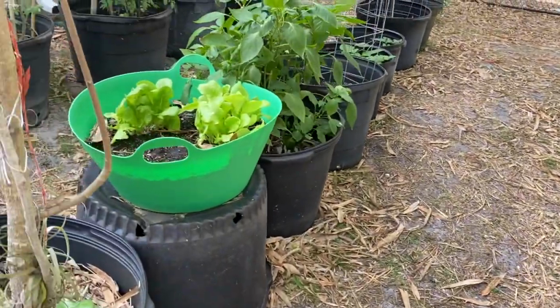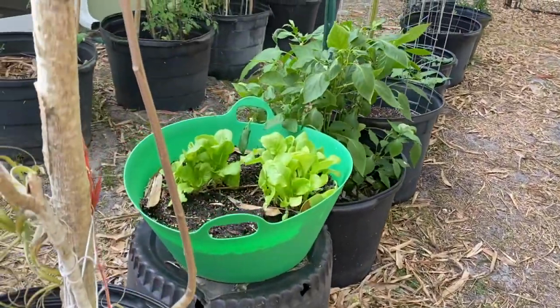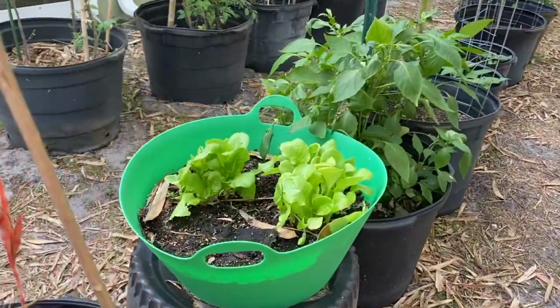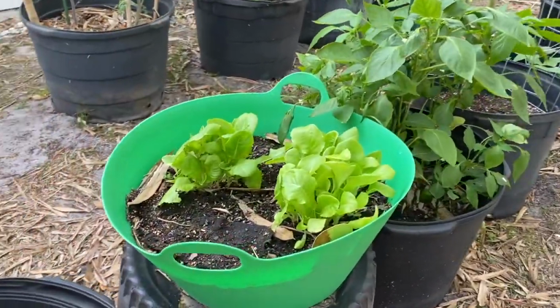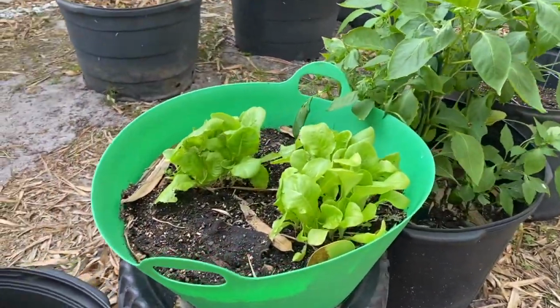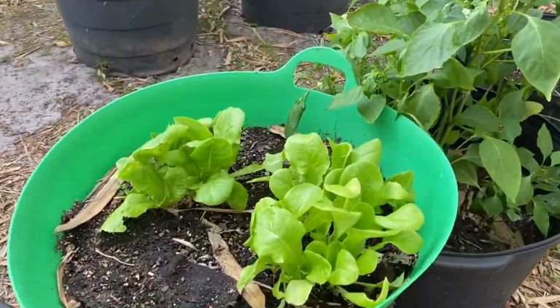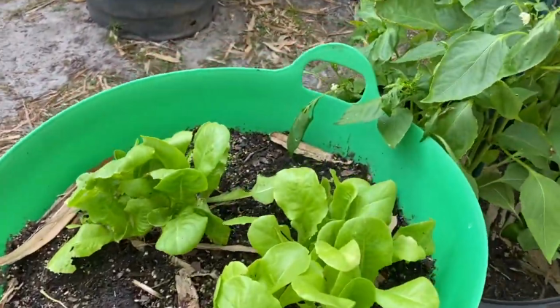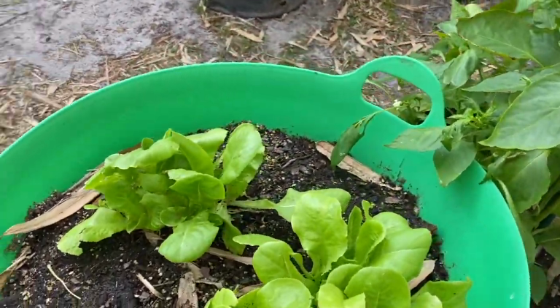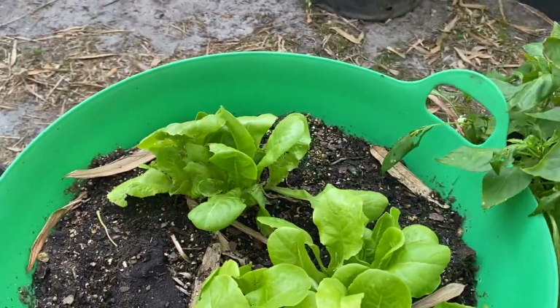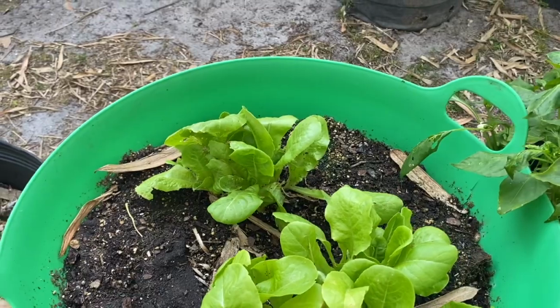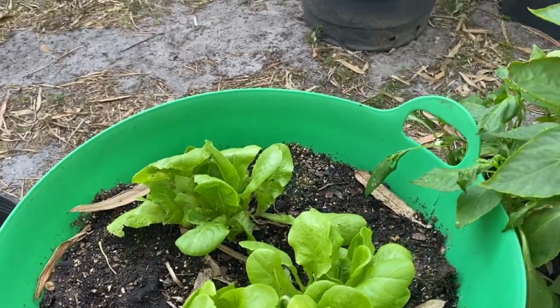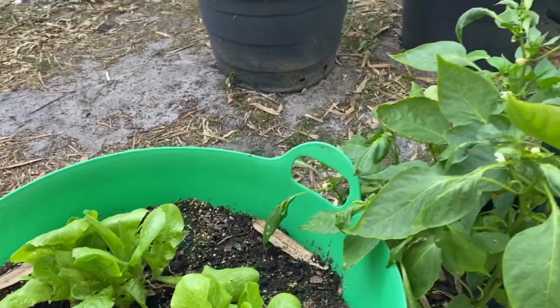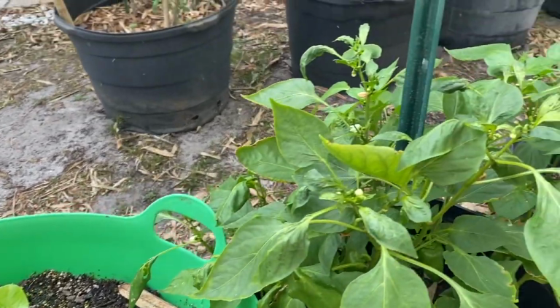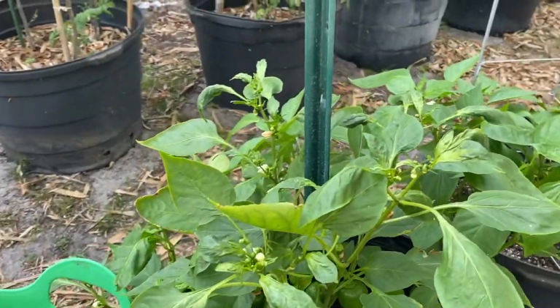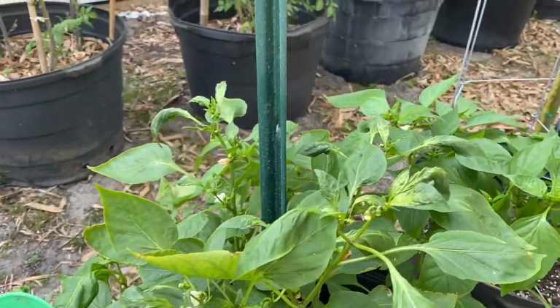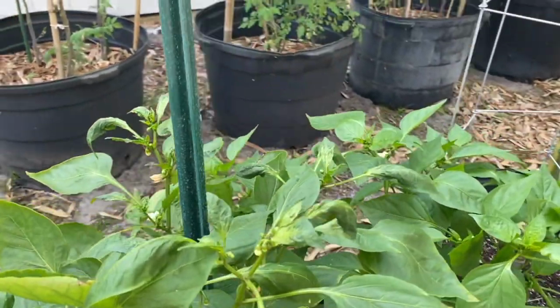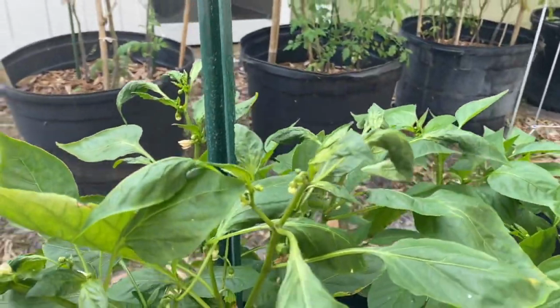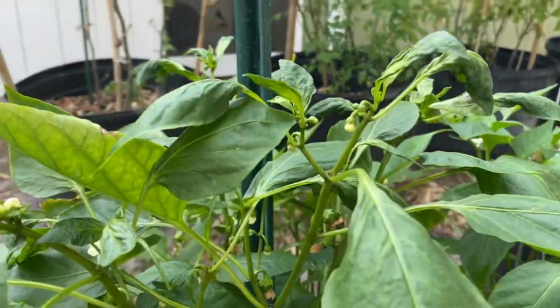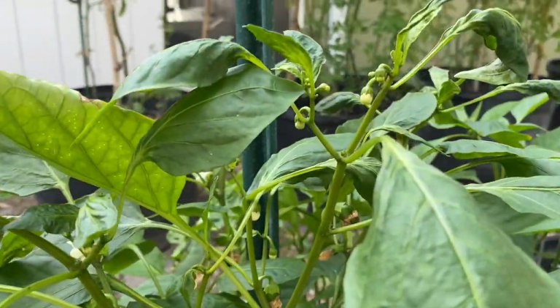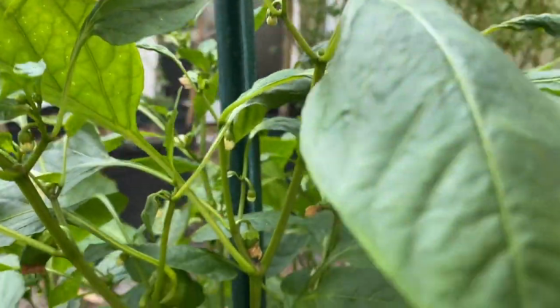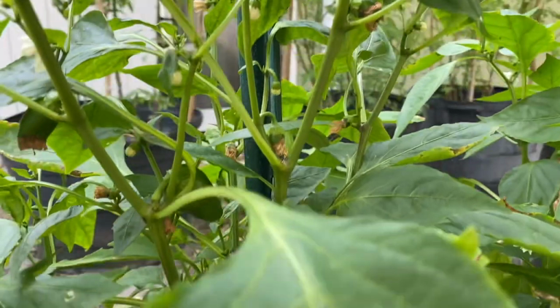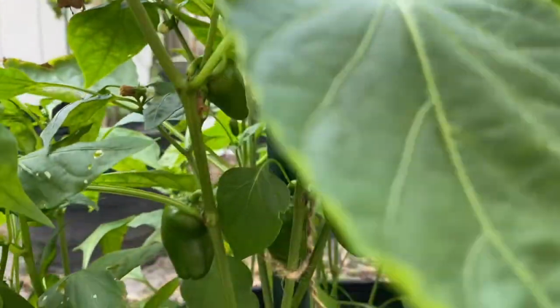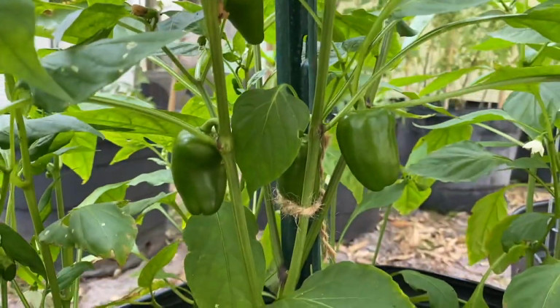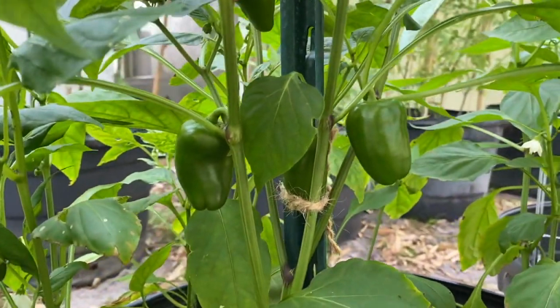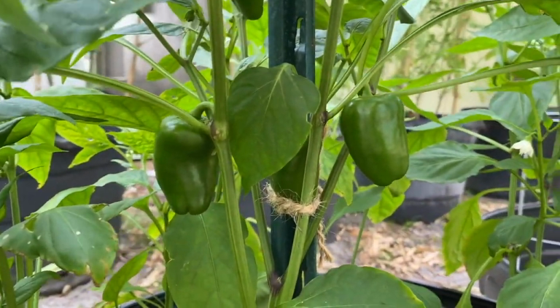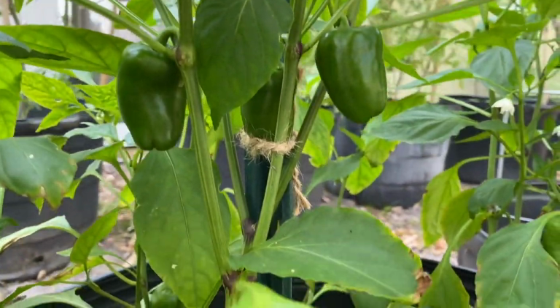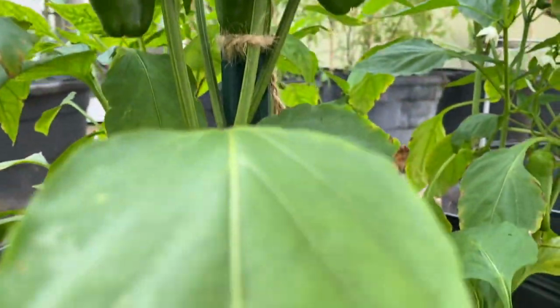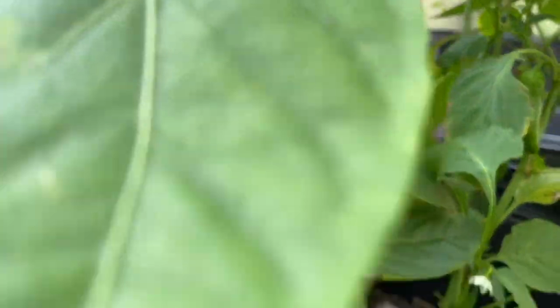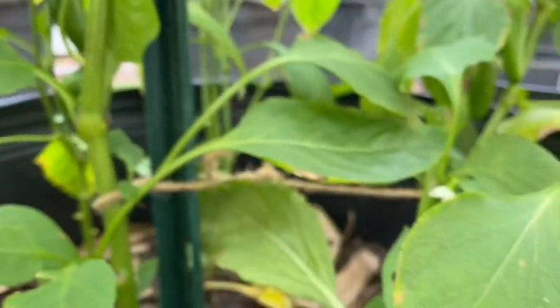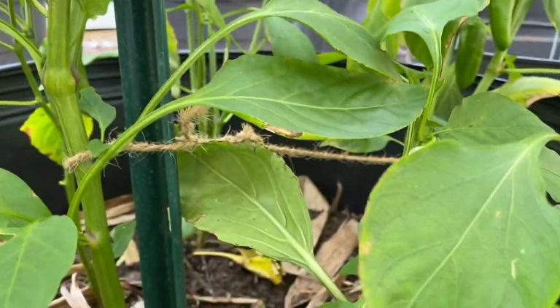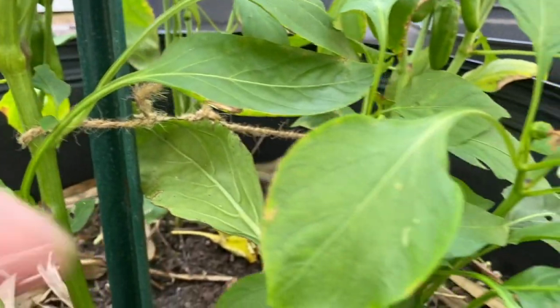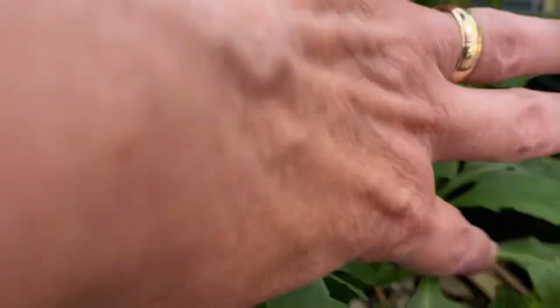That brings us to the third row where I have some more random lettuce, and here I have my peppers — these are sweet bell peppers. I'm just waiting for them to start to change color and then we'll go ahead and harvest some of those.